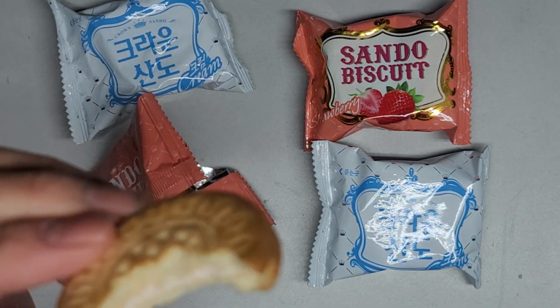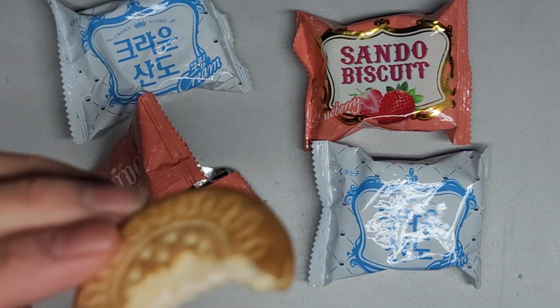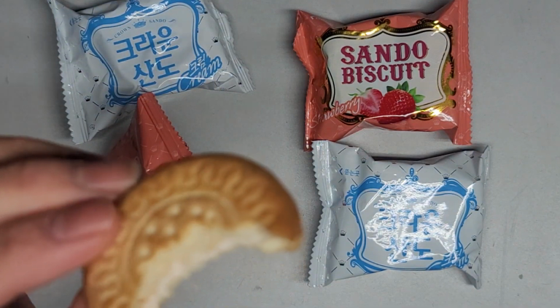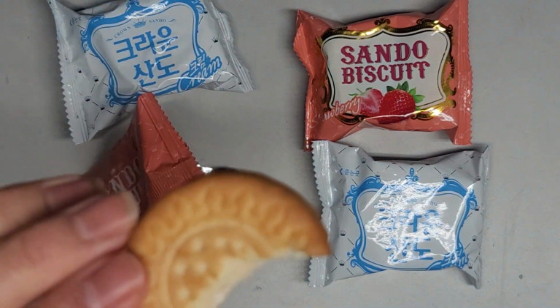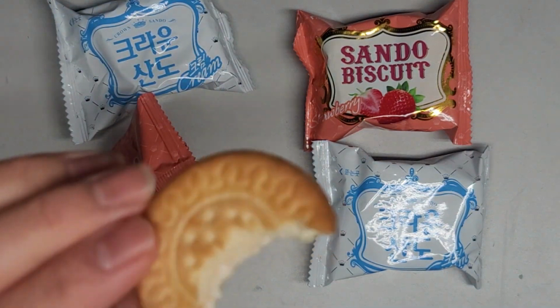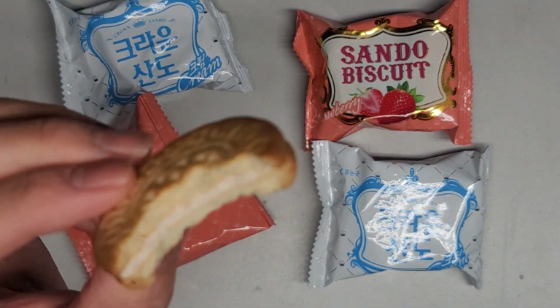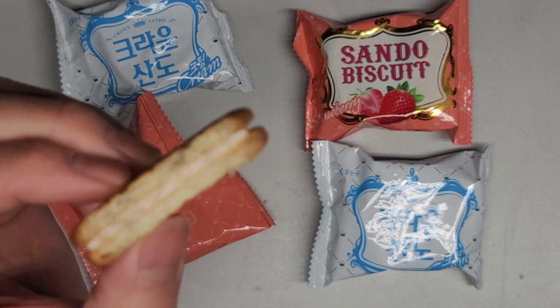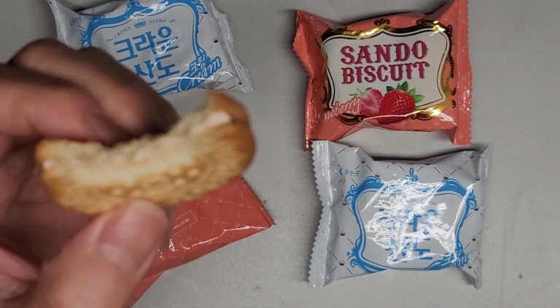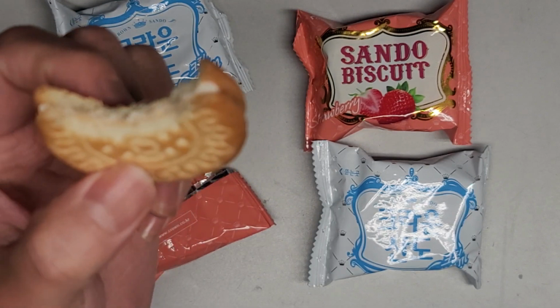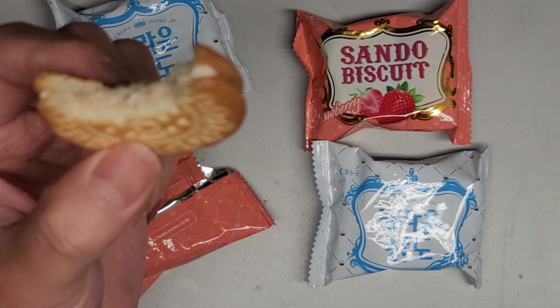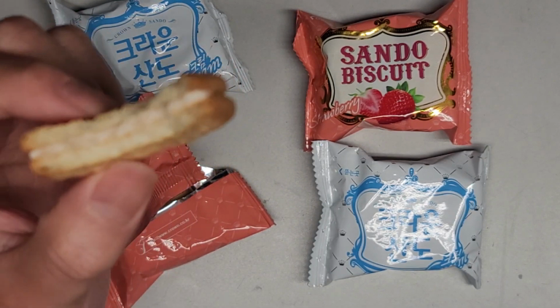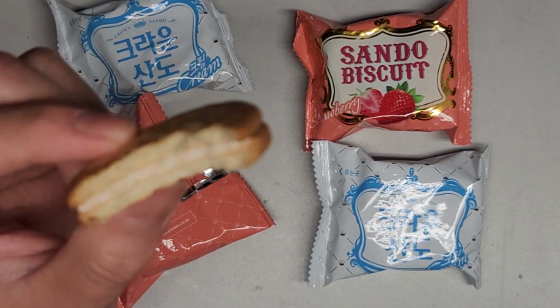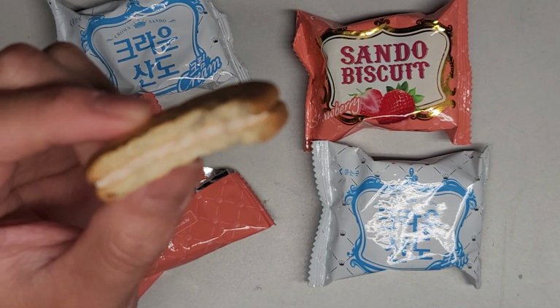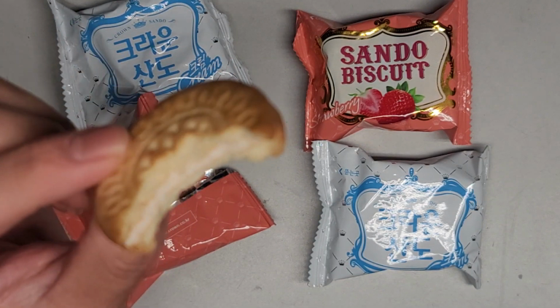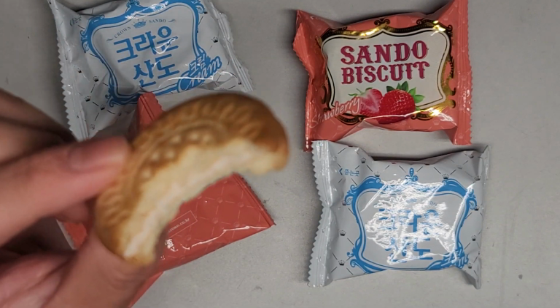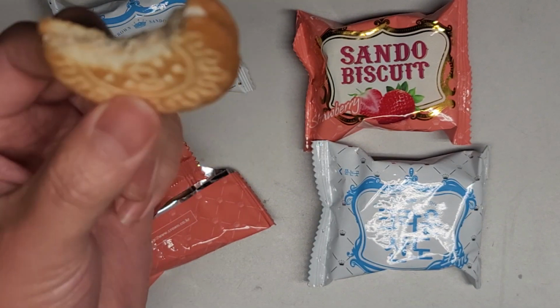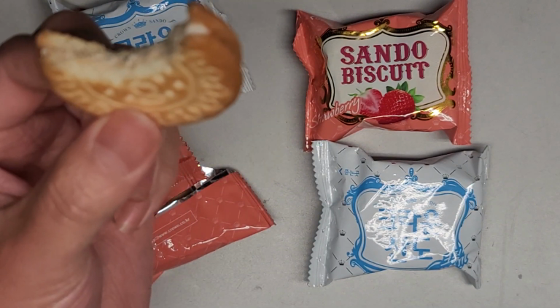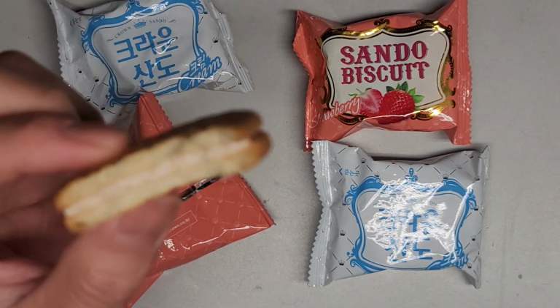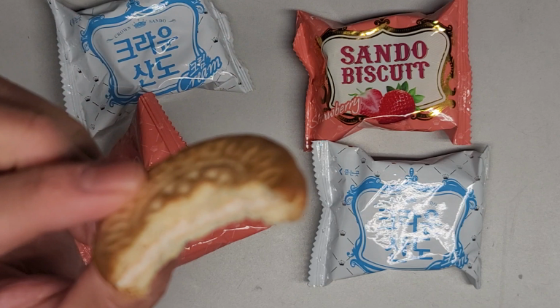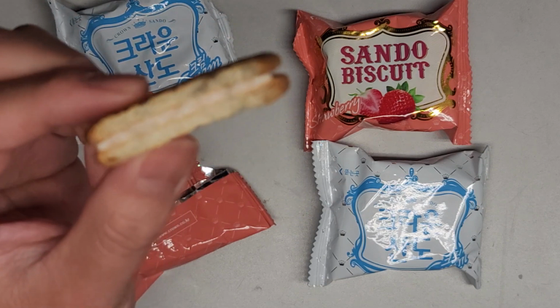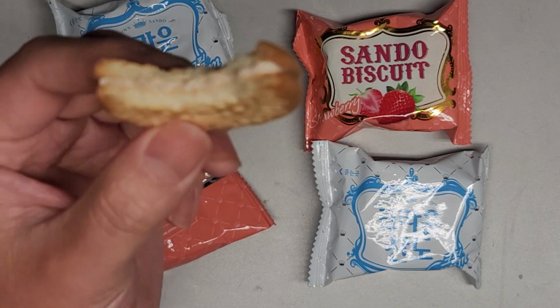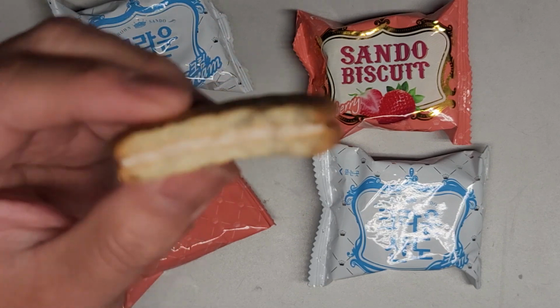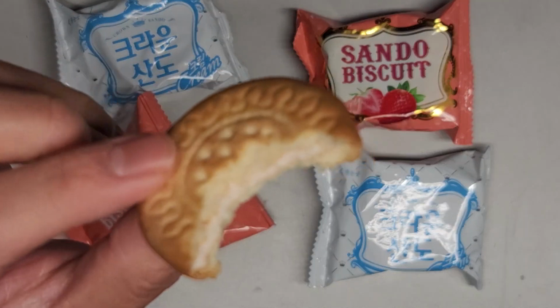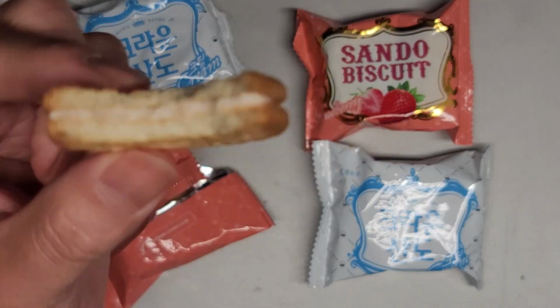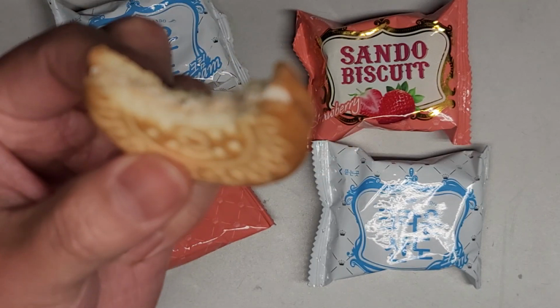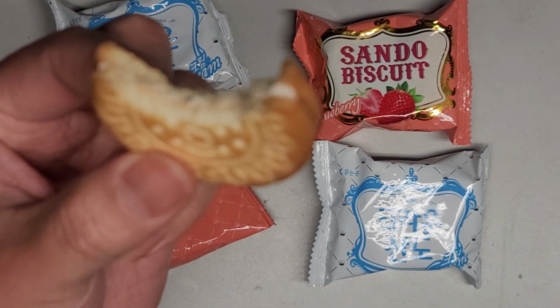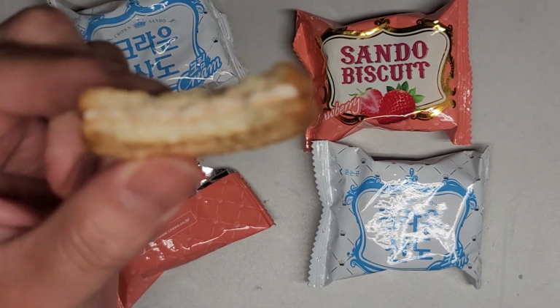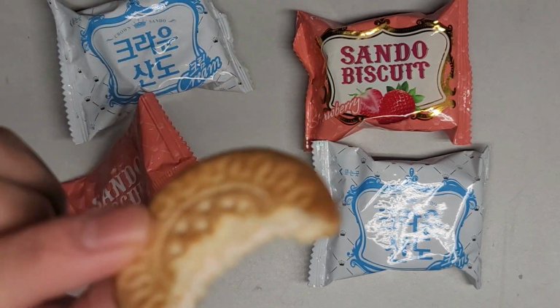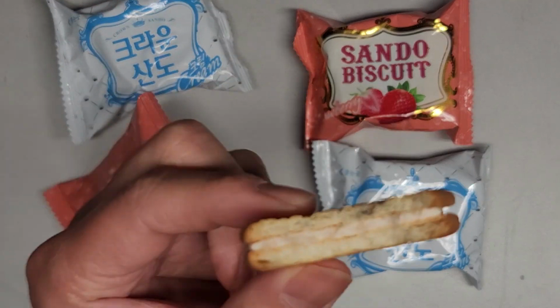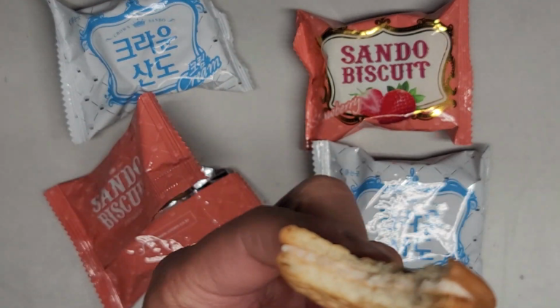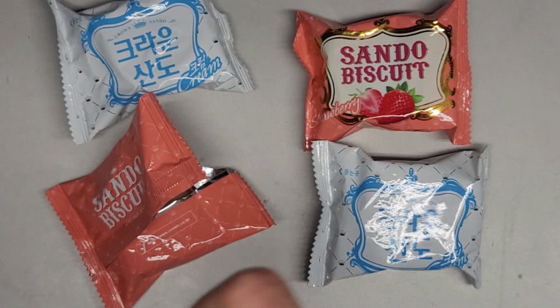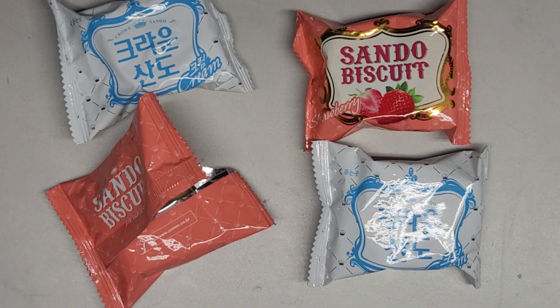Pretty good. The outside texture is somewhat close to like a Ritz cracker, and then the inside has this strawberry cream — artificial strawberry flavor.